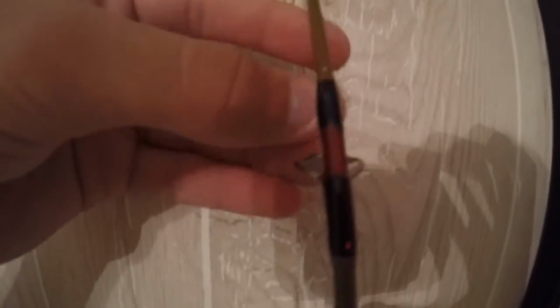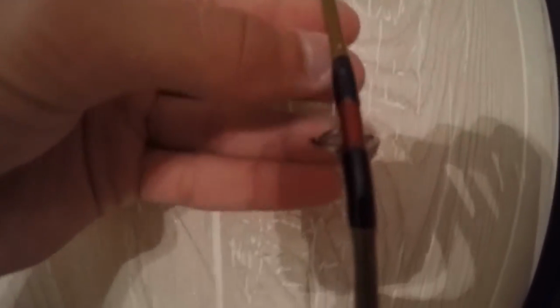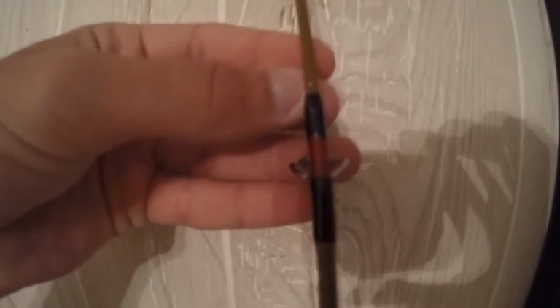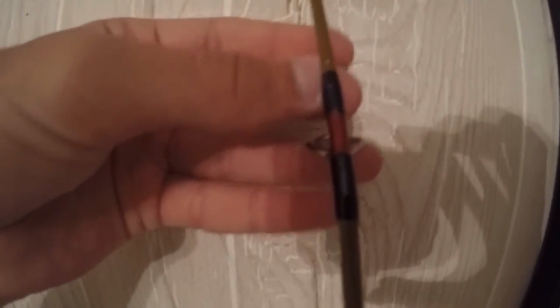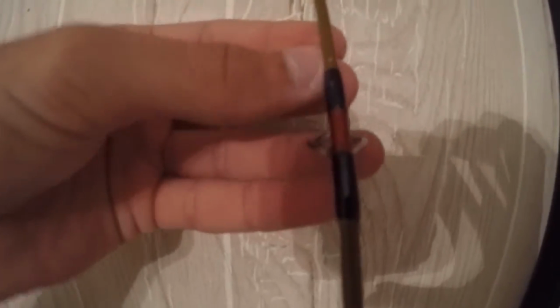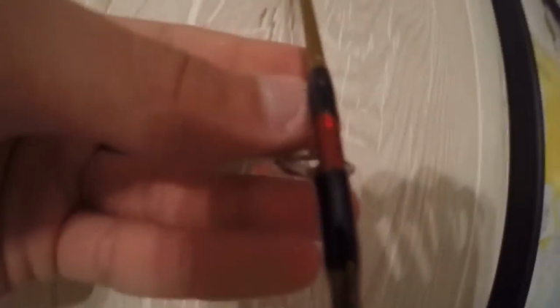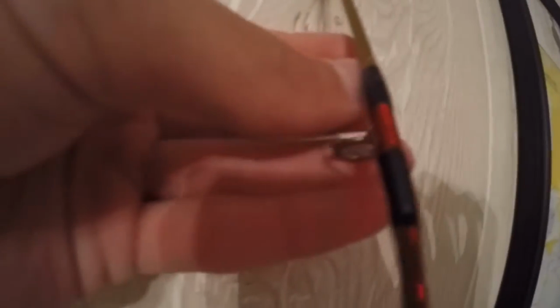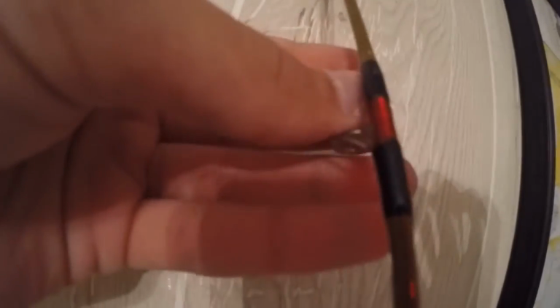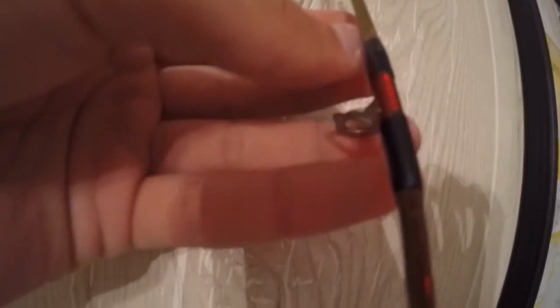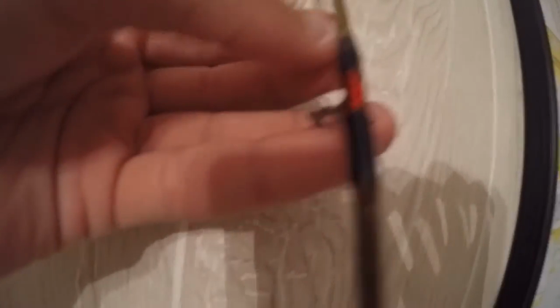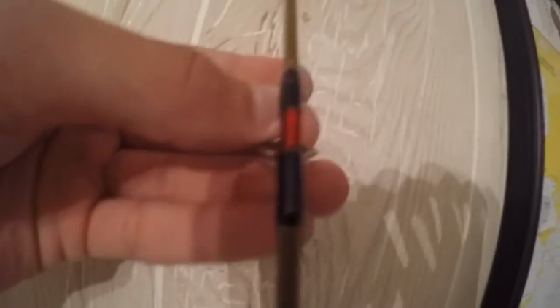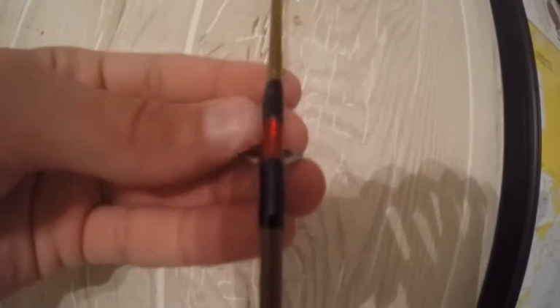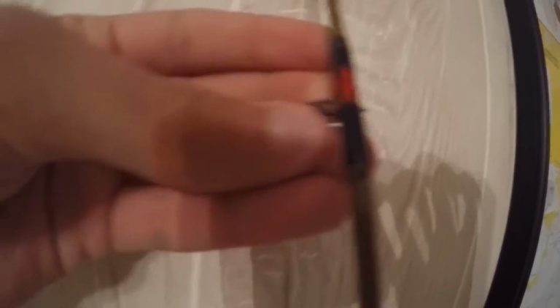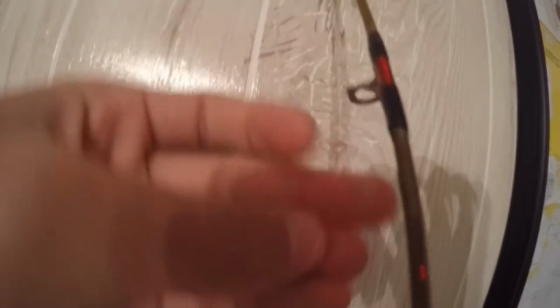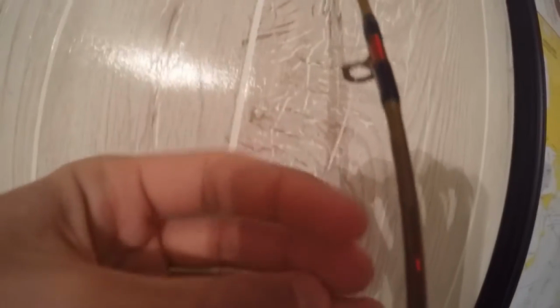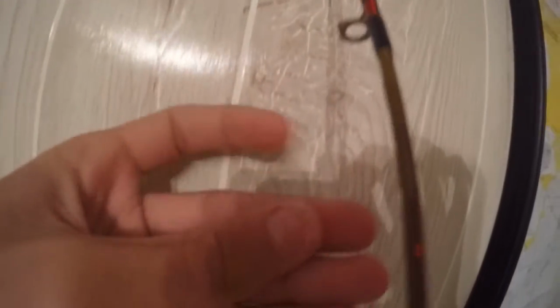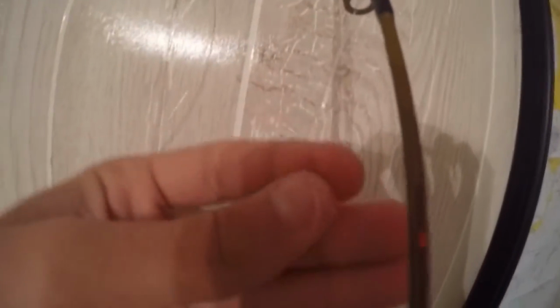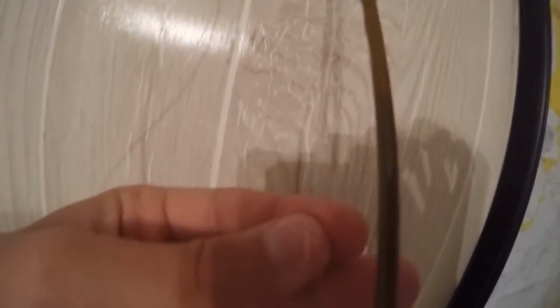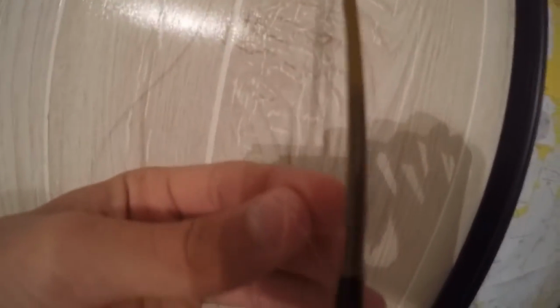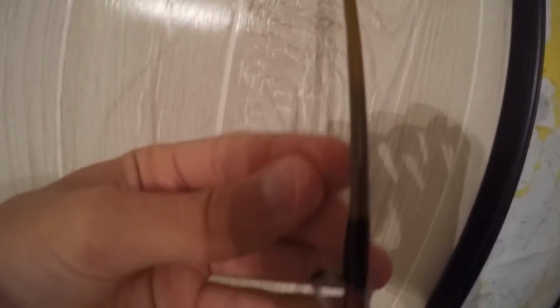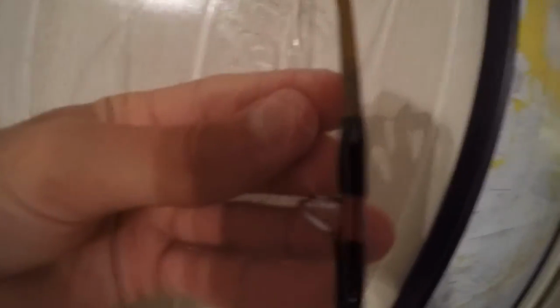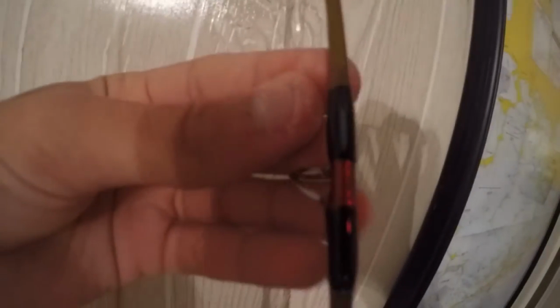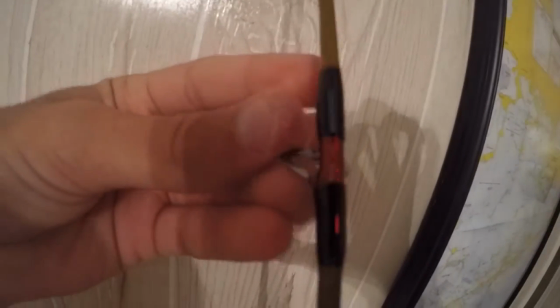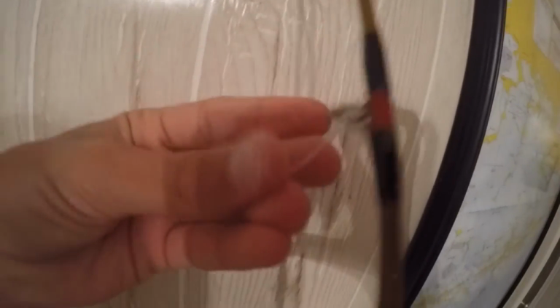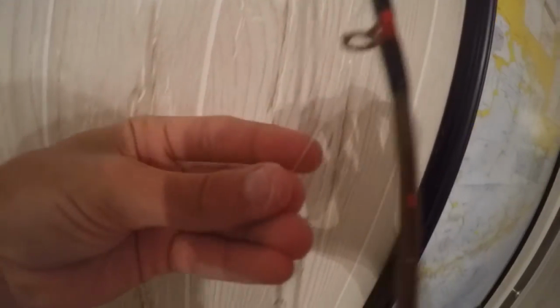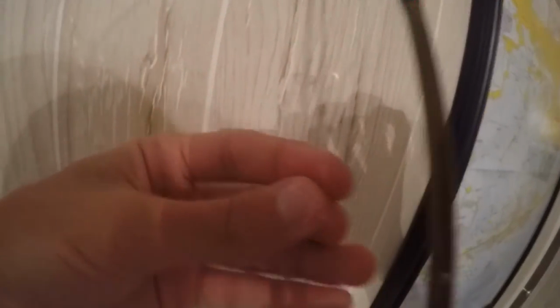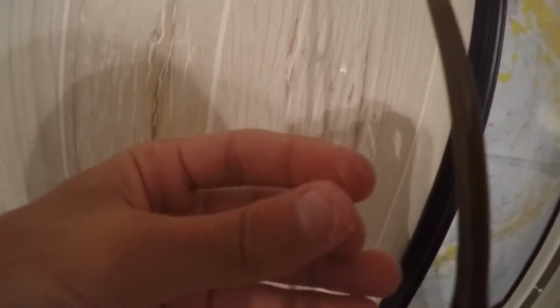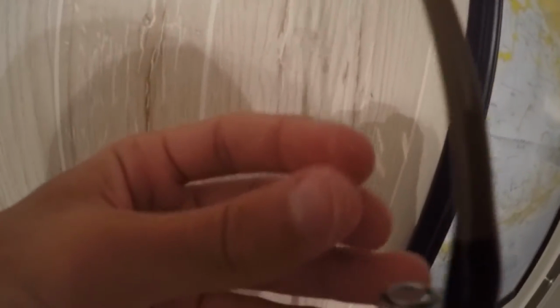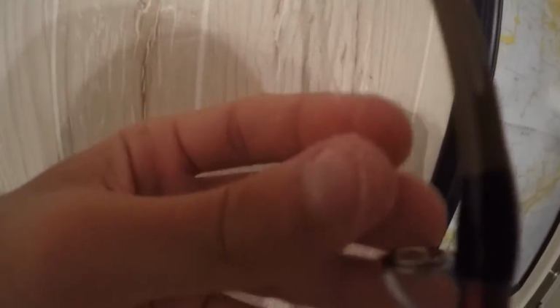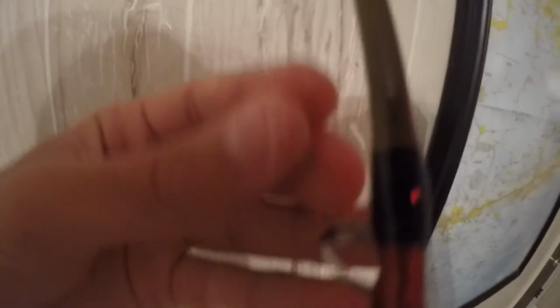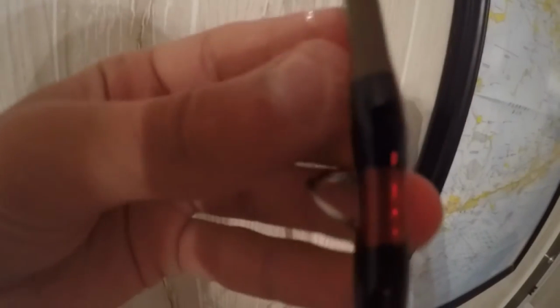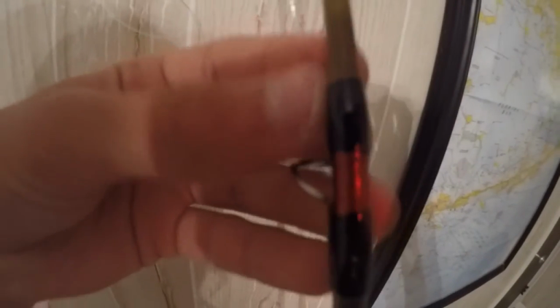Step one: just put your line through all the guides. You can just go through the first one if you want, but I like to go through all of them. It just gives you a little bit more control.